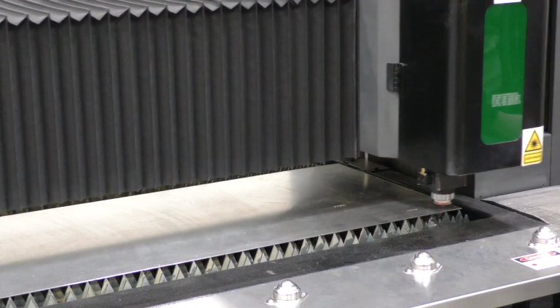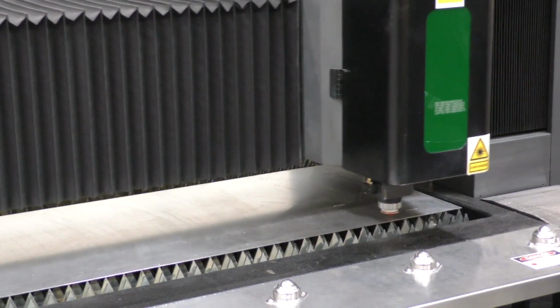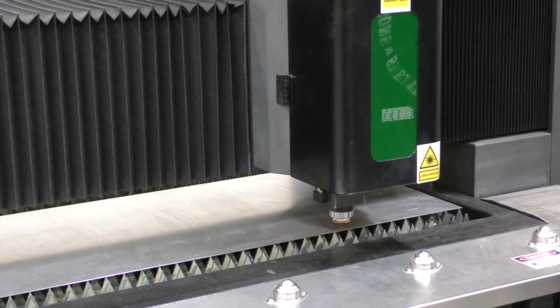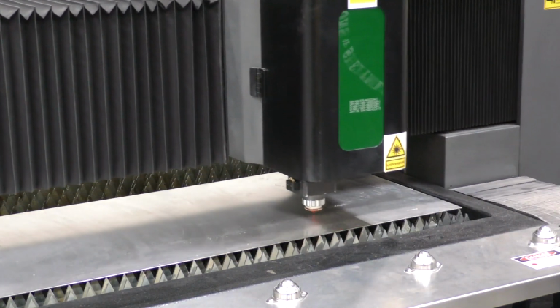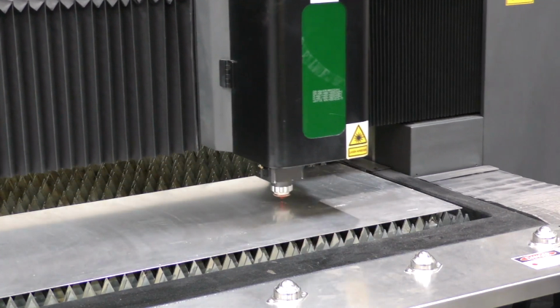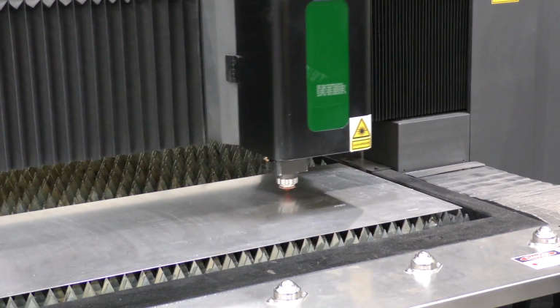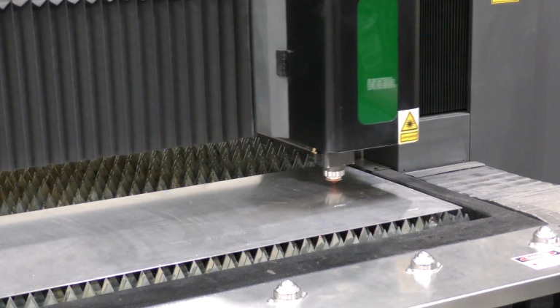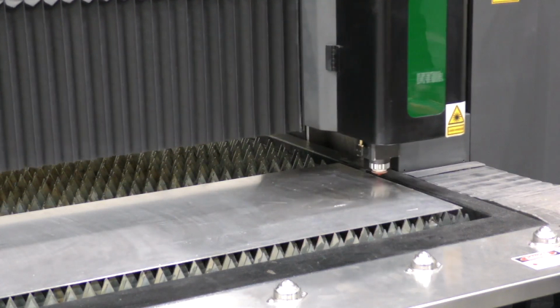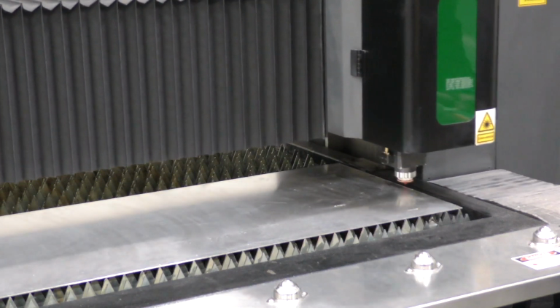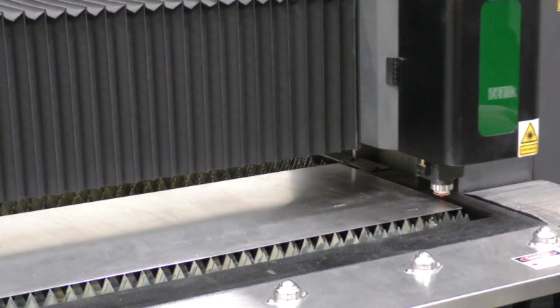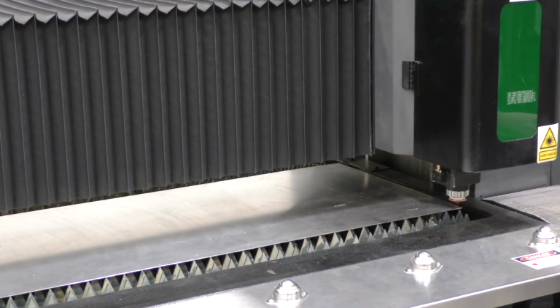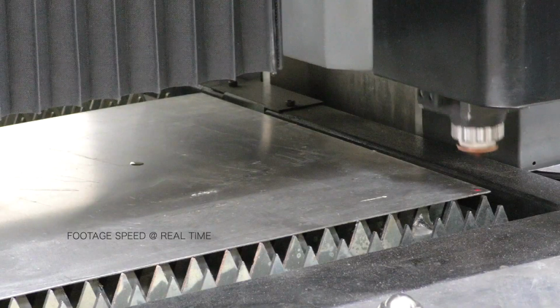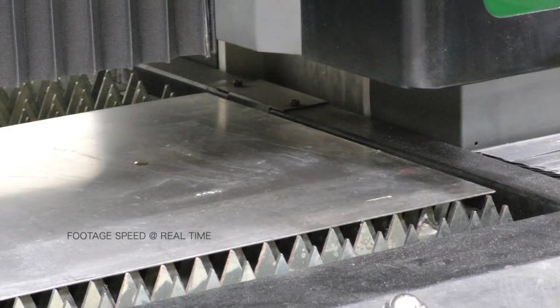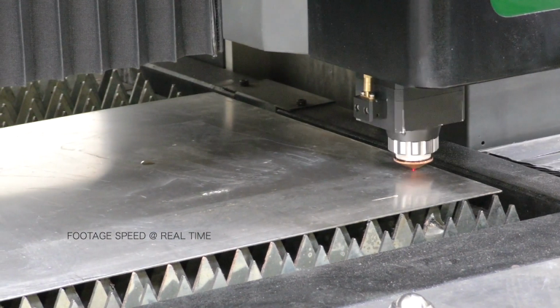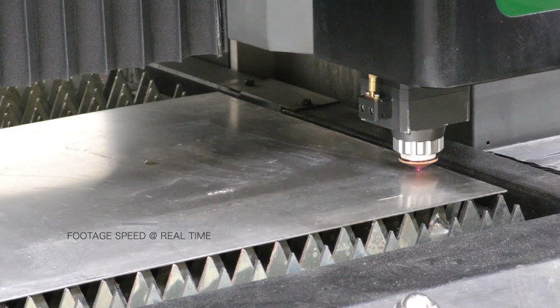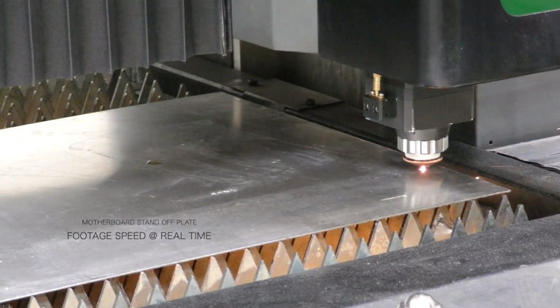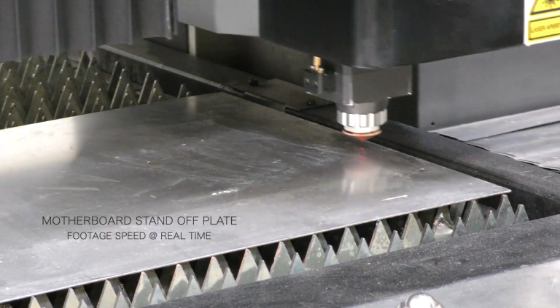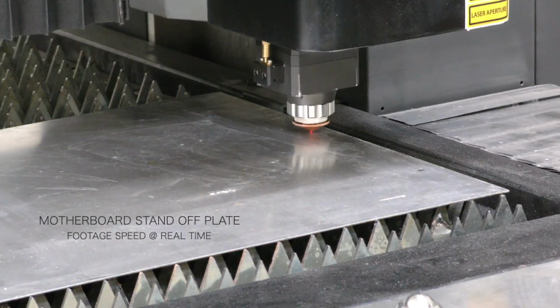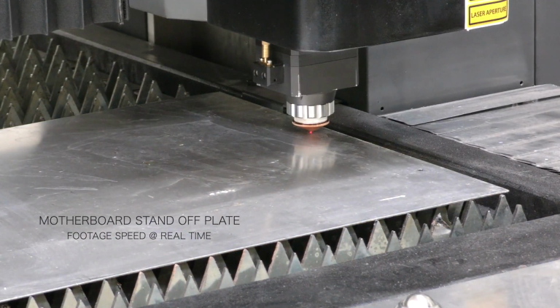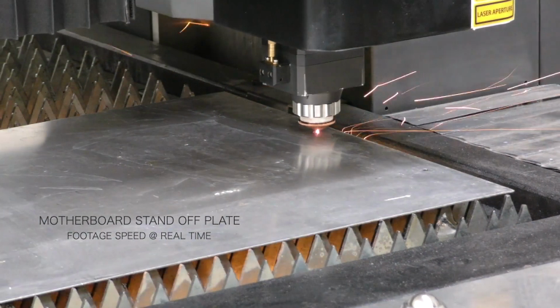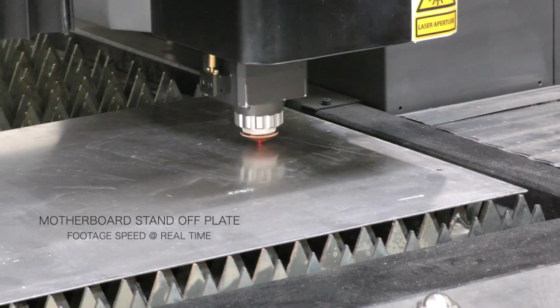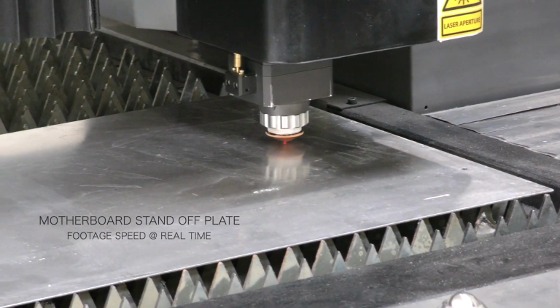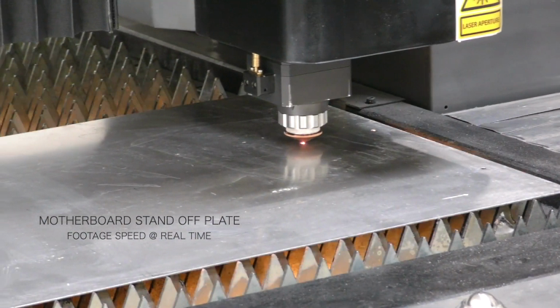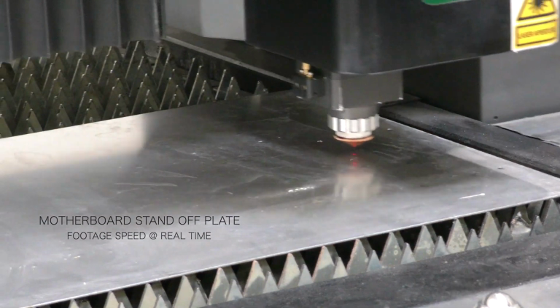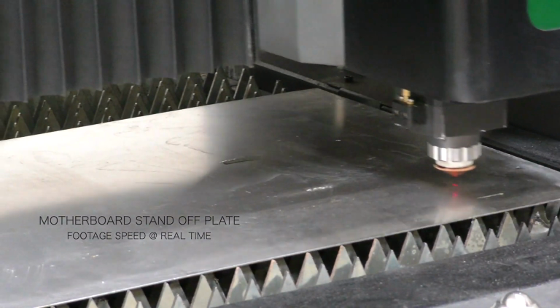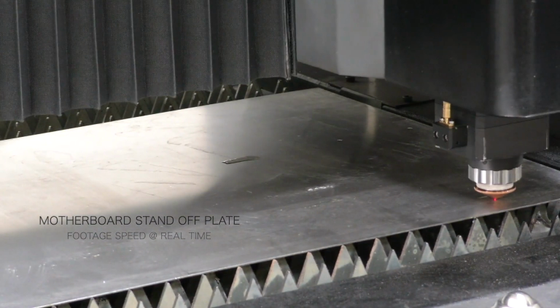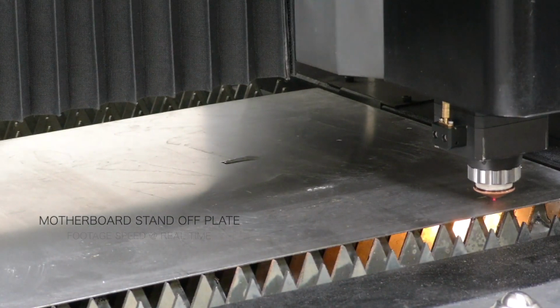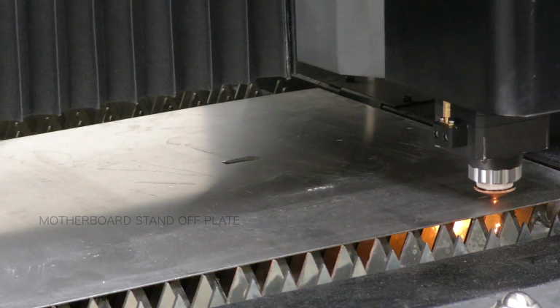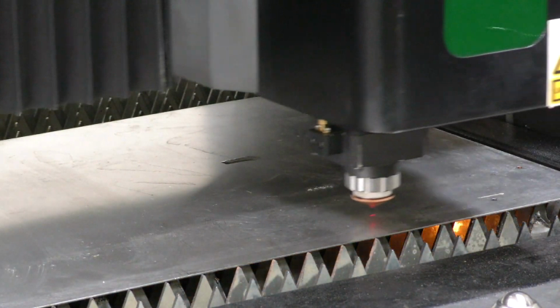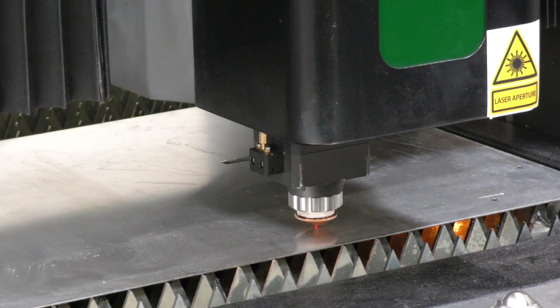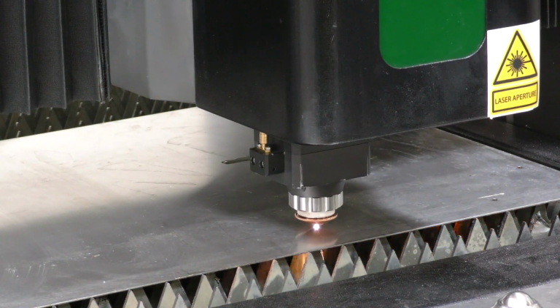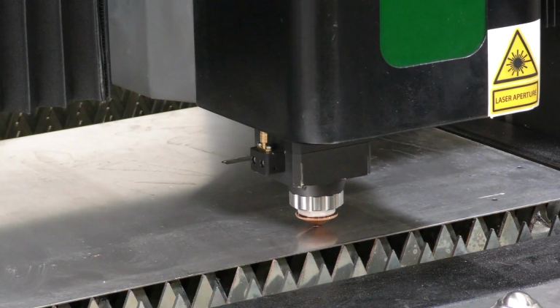Next up, we'll cut a simple motherboard standoff plate for a micro ATX size motherboard, which measures 9.6 x 9.6 inches, with standard holes and a center cutout to provide ventilation for the CPU.